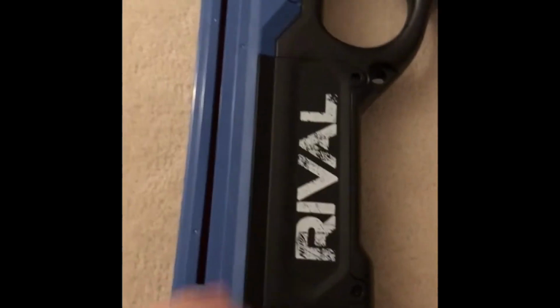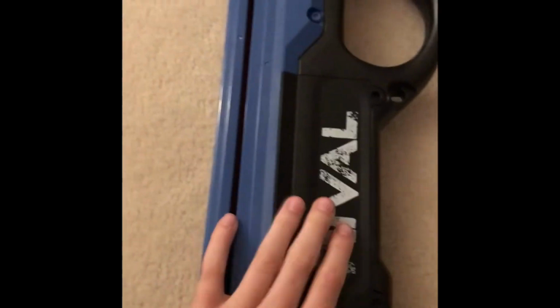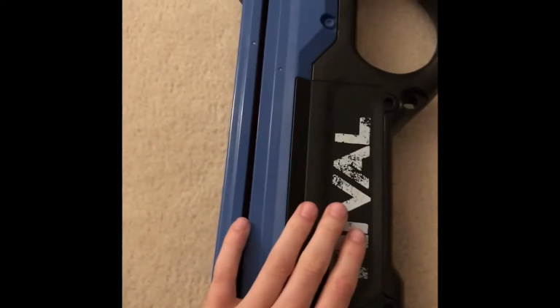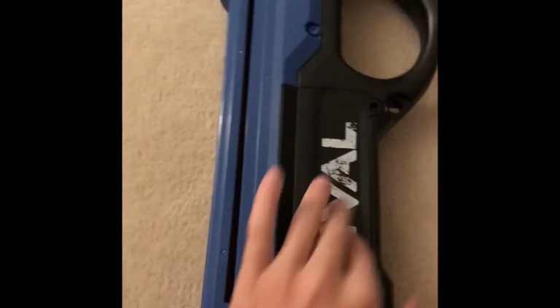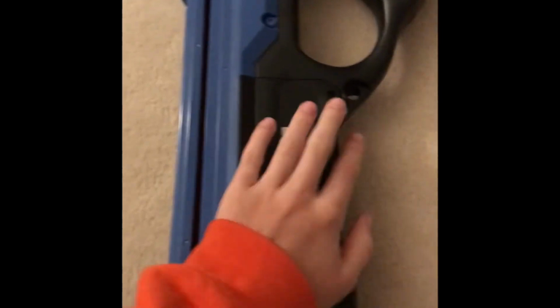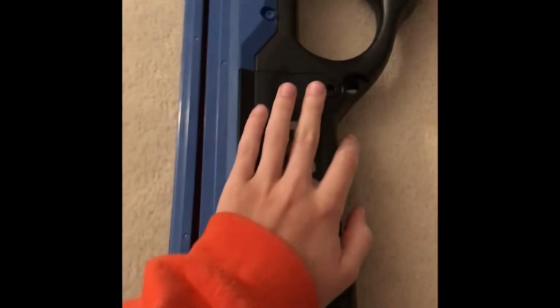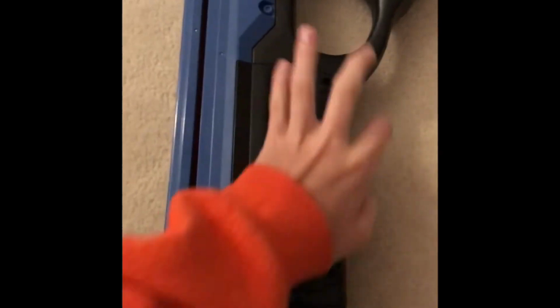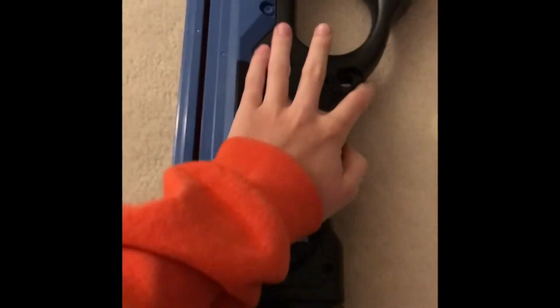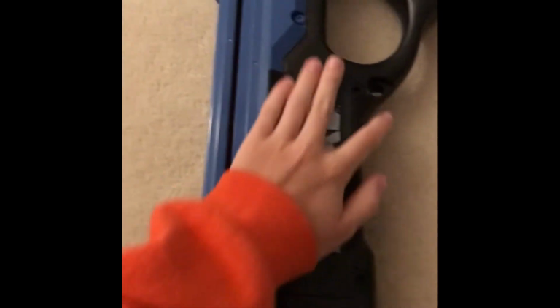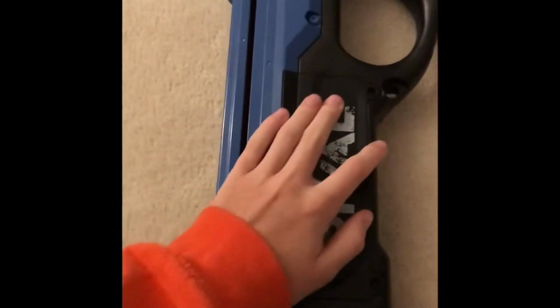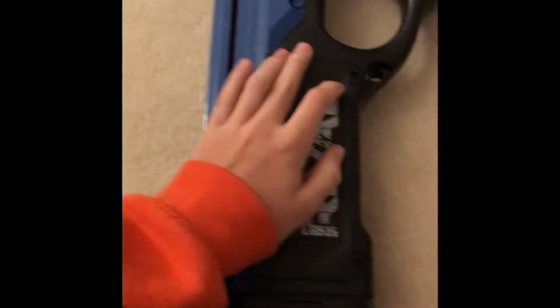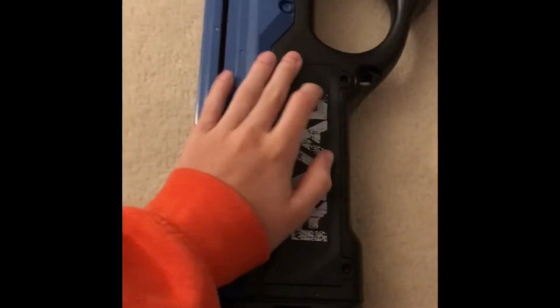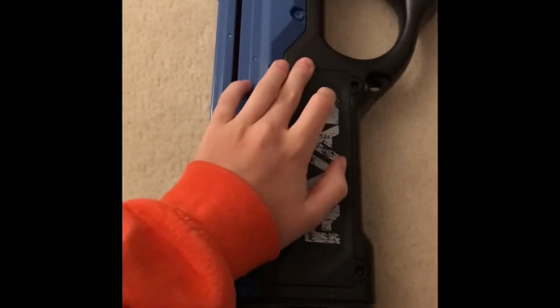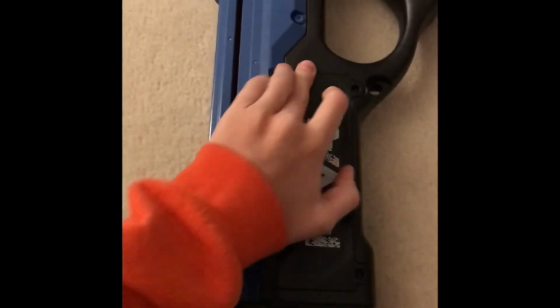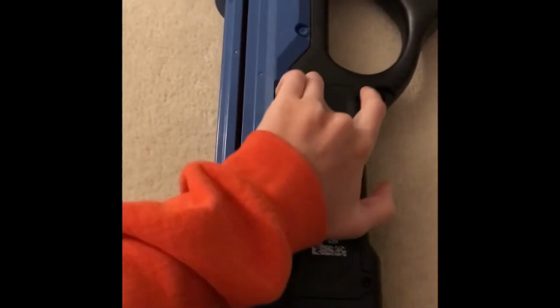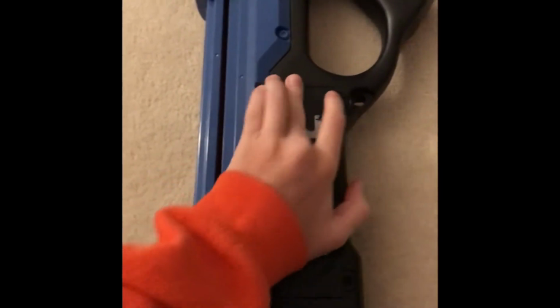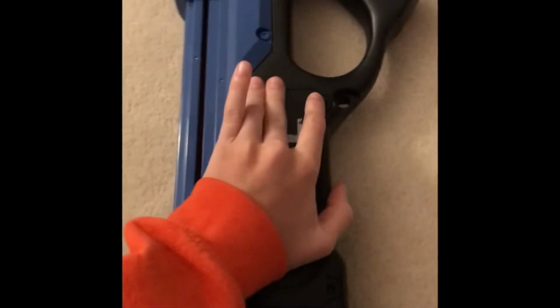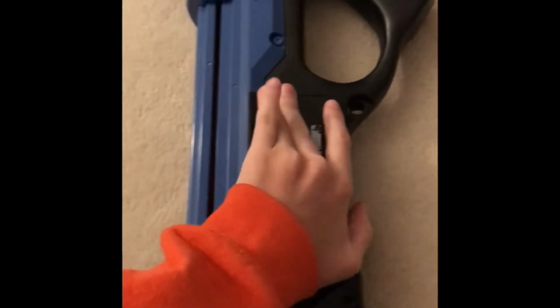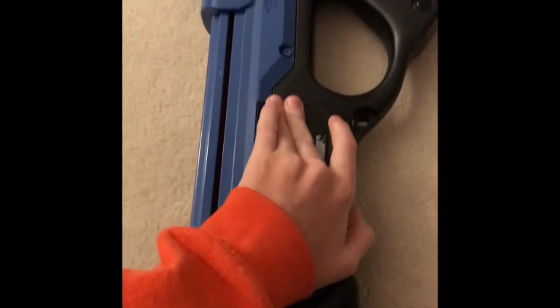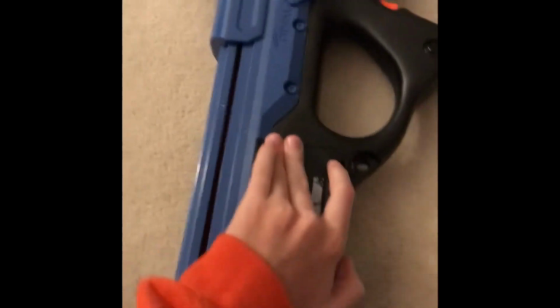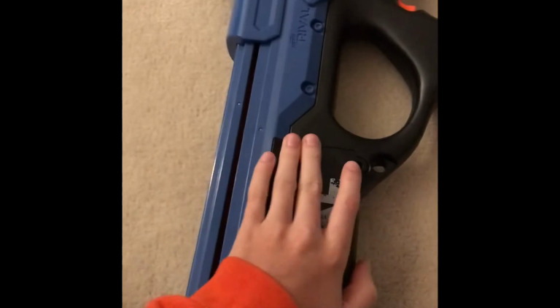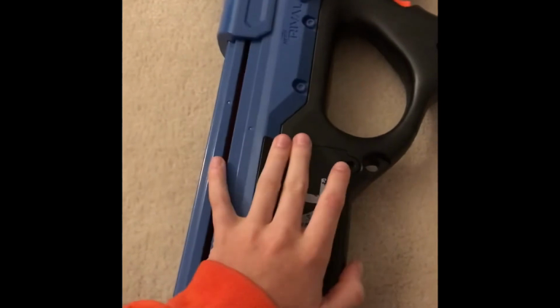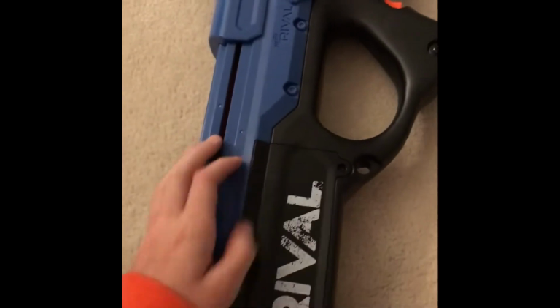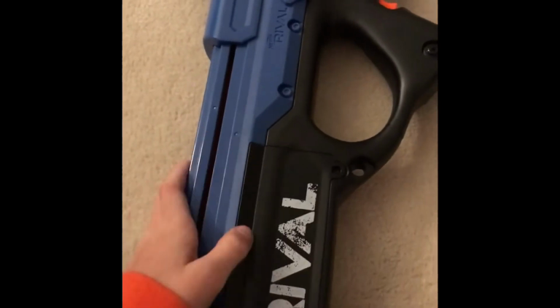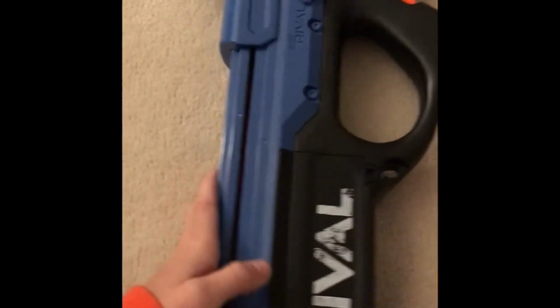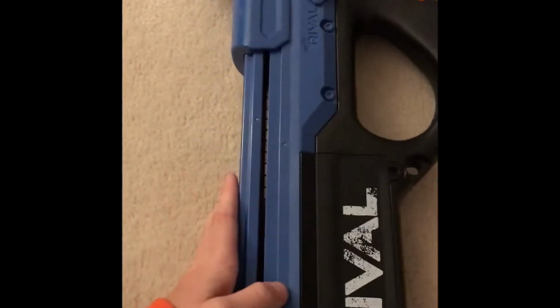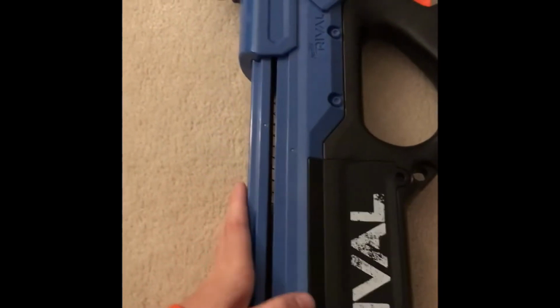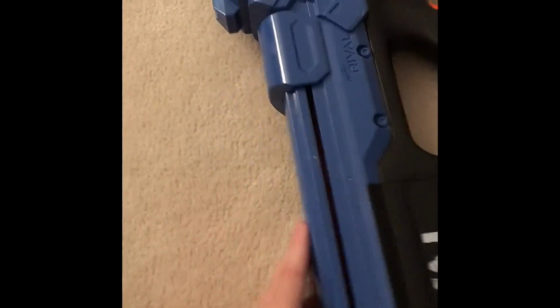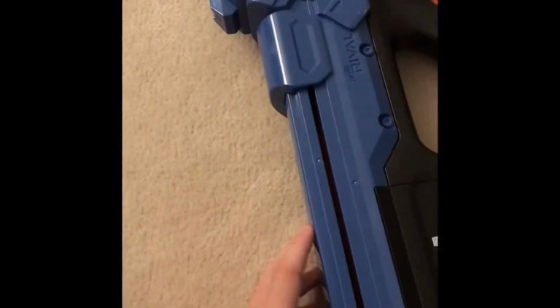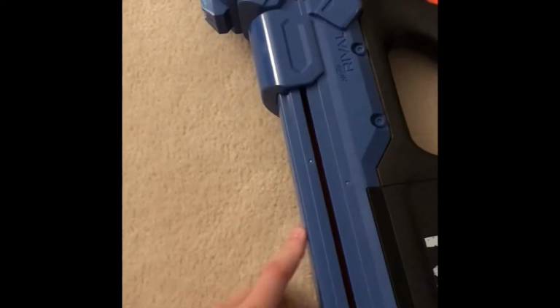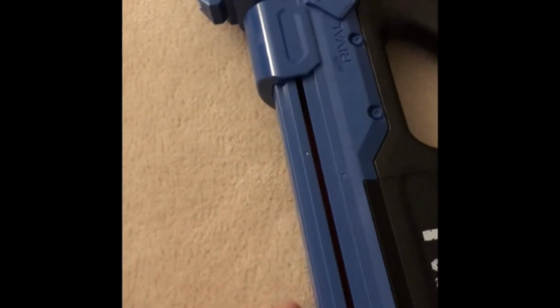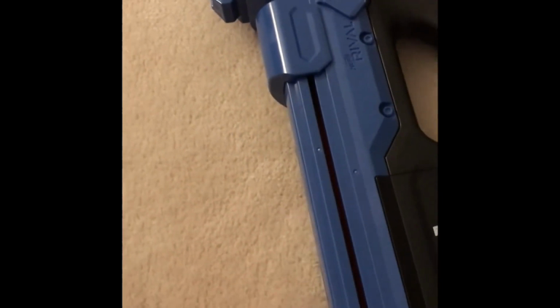In here, this is the battery tray. It takes six alkaline C batteries. They probably should use the Rival battery pack, but I can't tell Hasbro what to do.